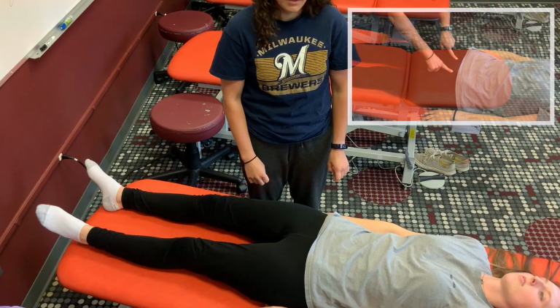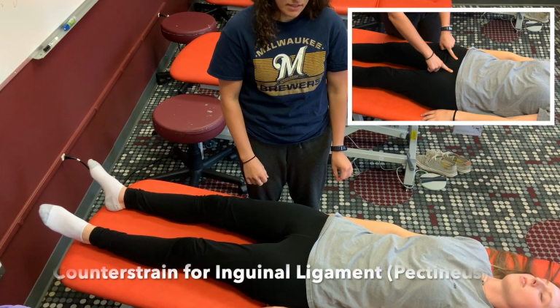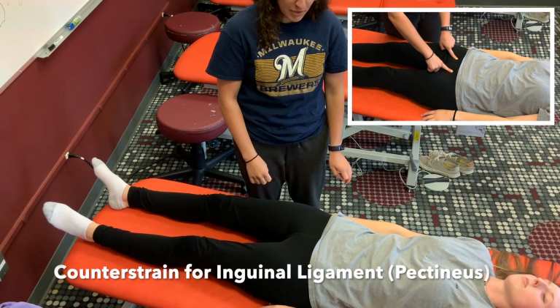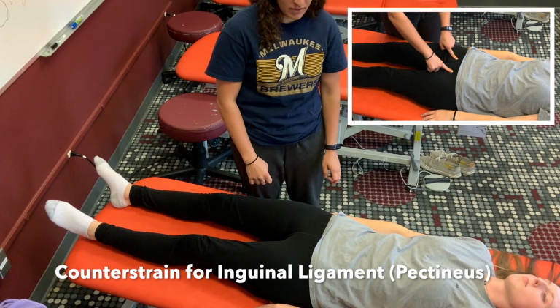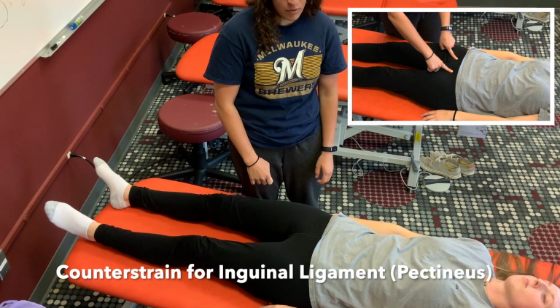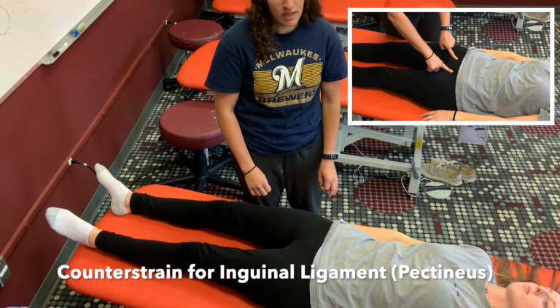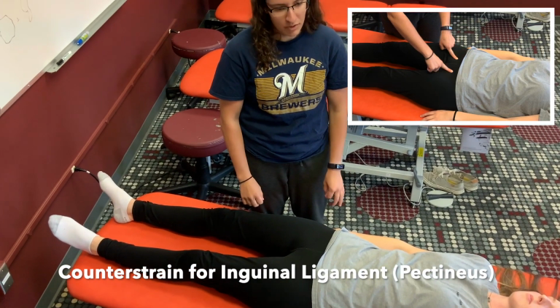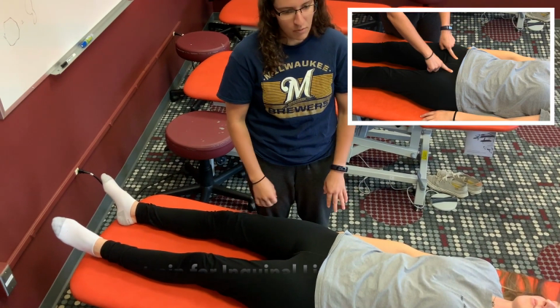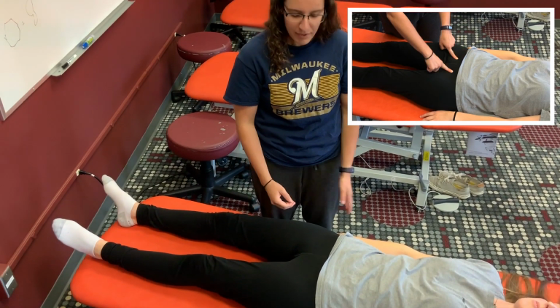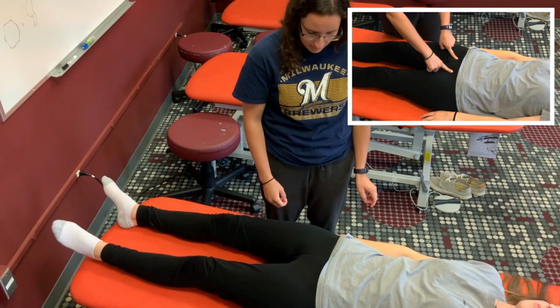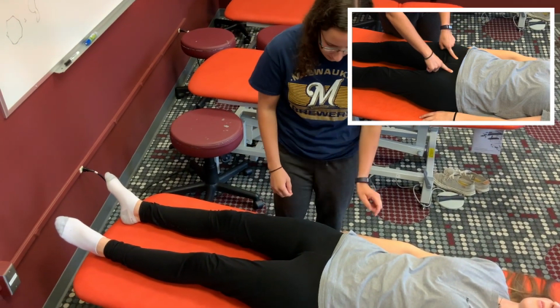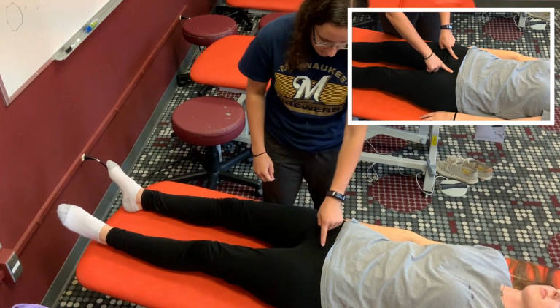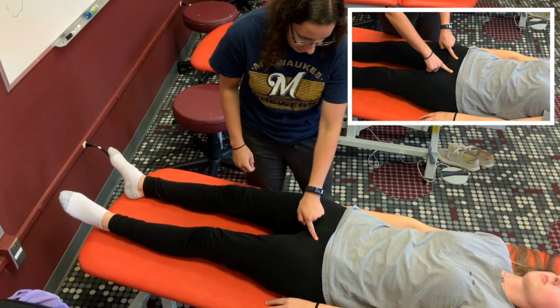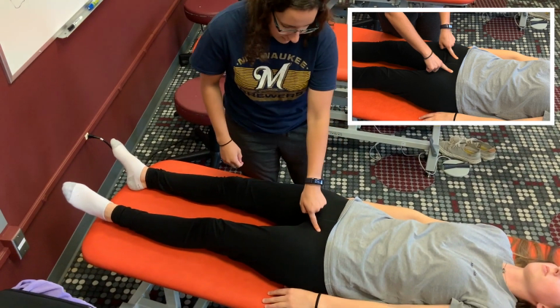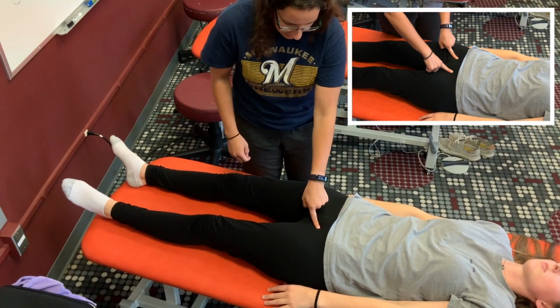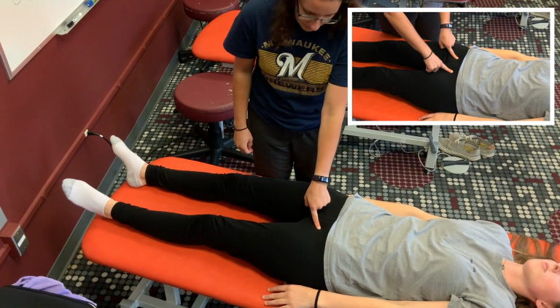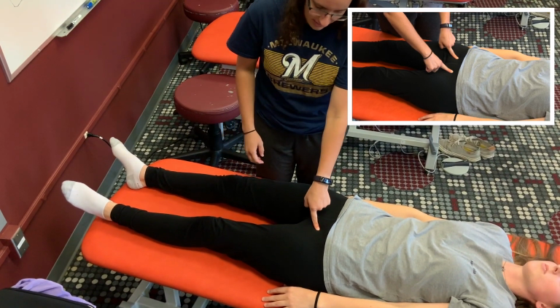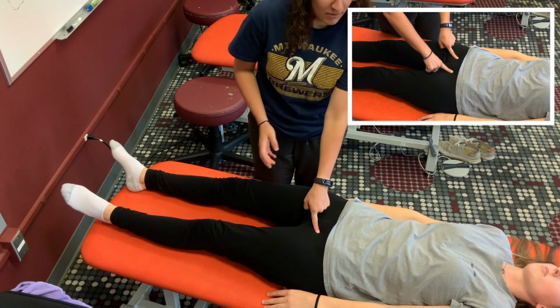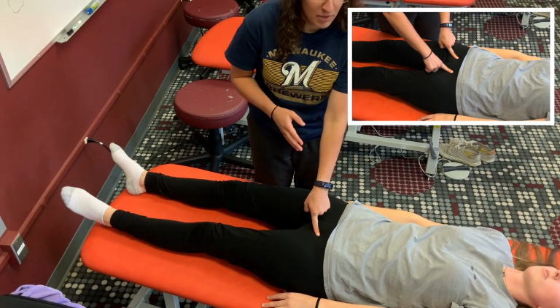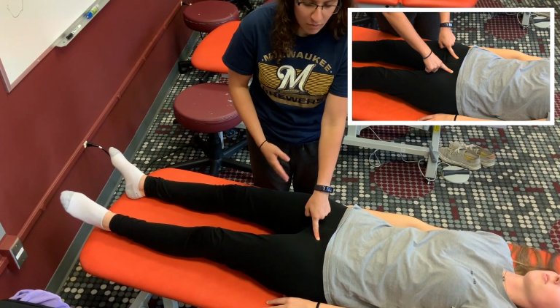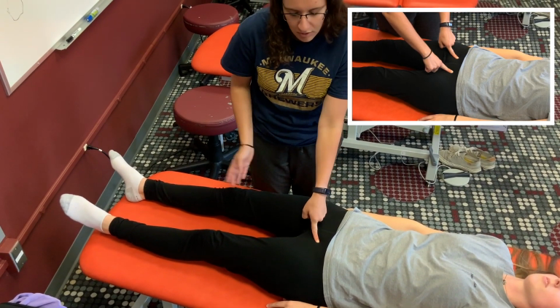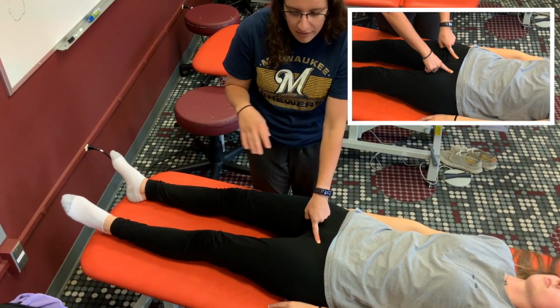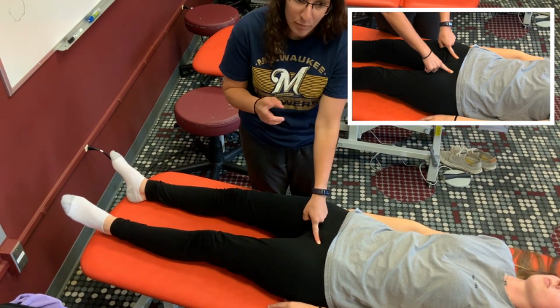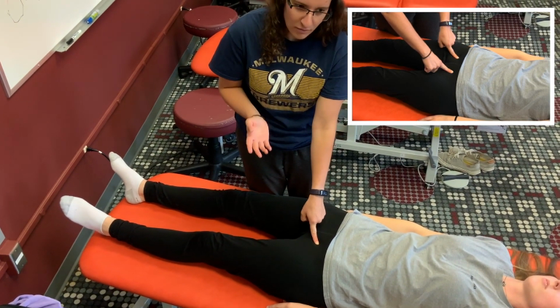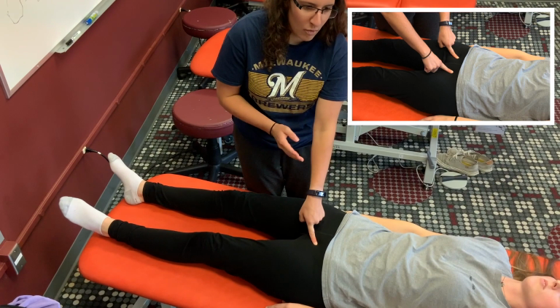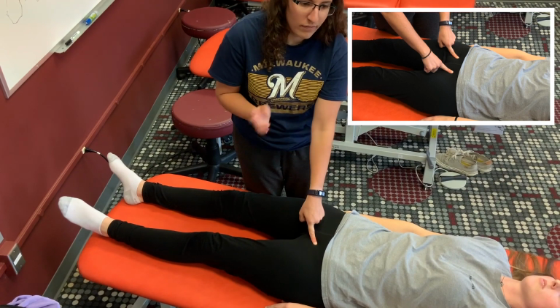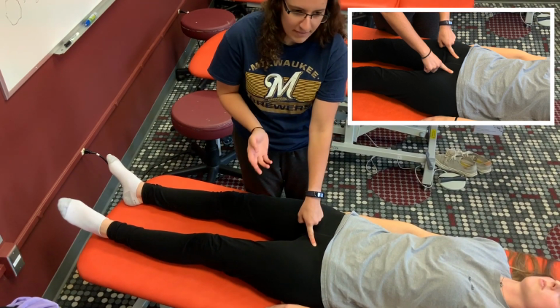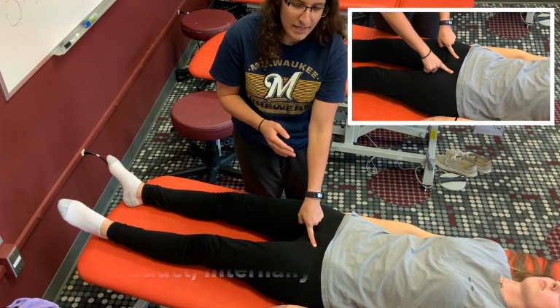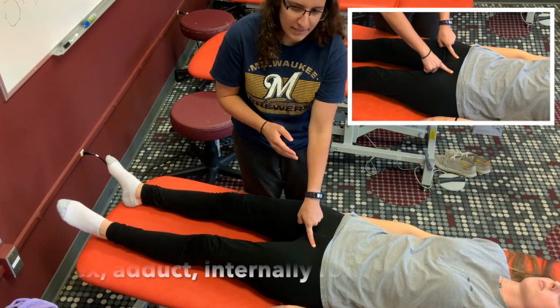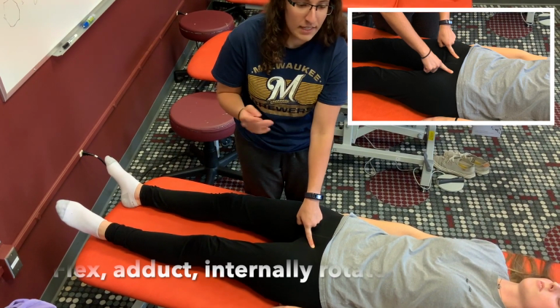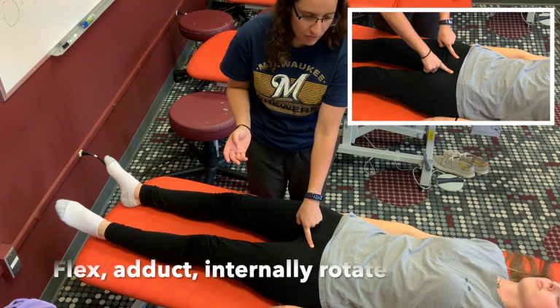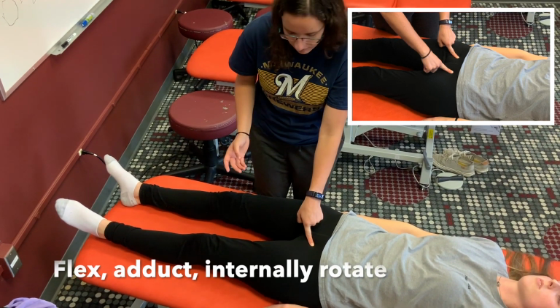This is the treatment position for the inguinal ligament or the pectineus muscle. You're going to find your counter strain point, and this is going to be your good over evil pretzel: flexed, adducted, and internally rotated.